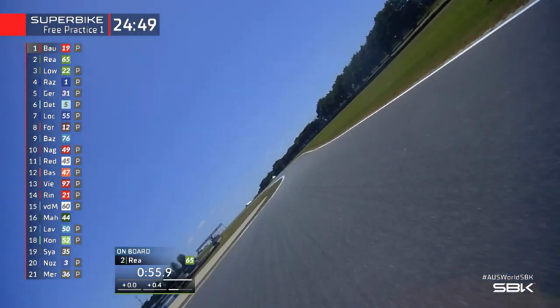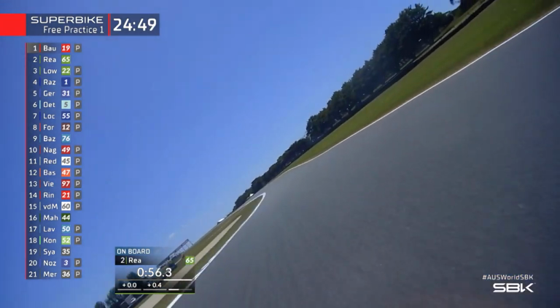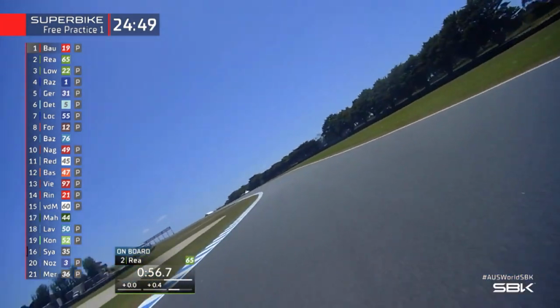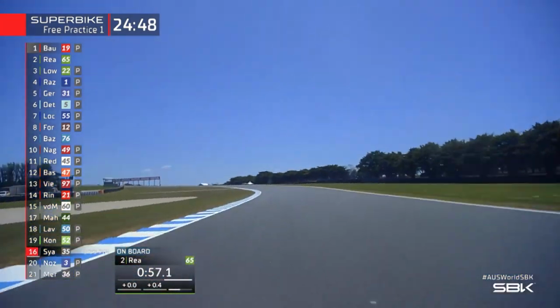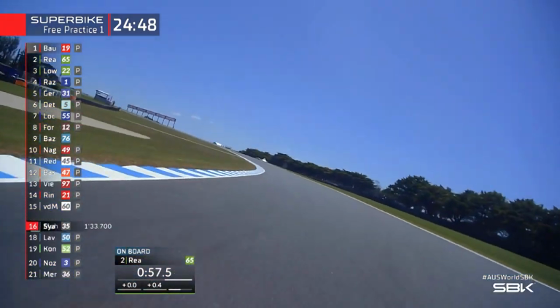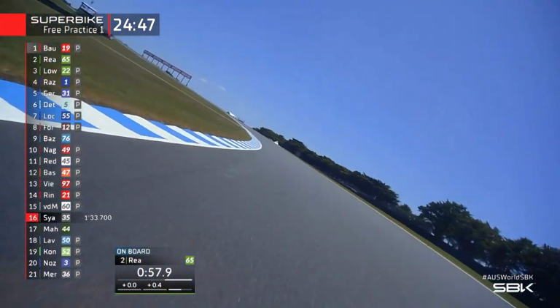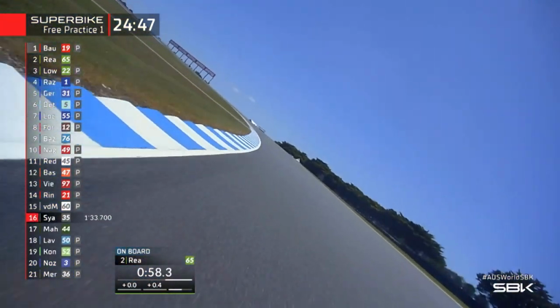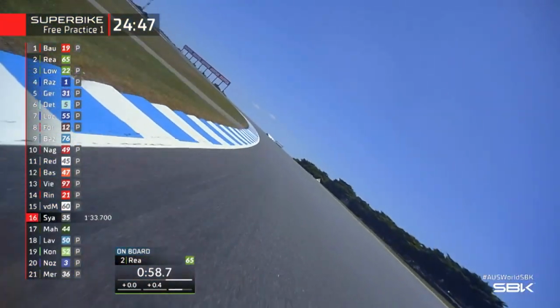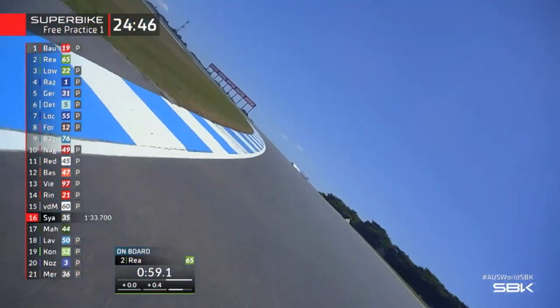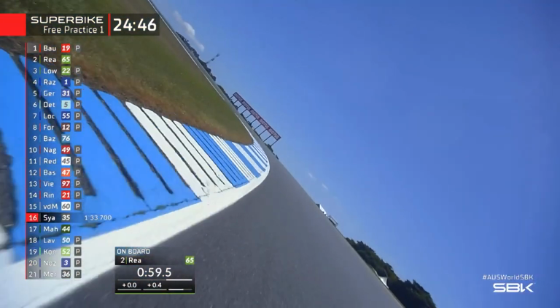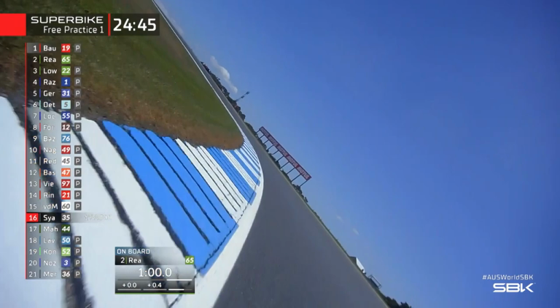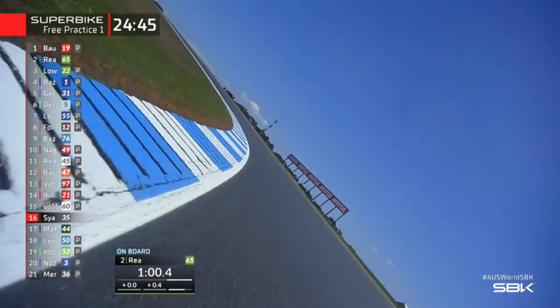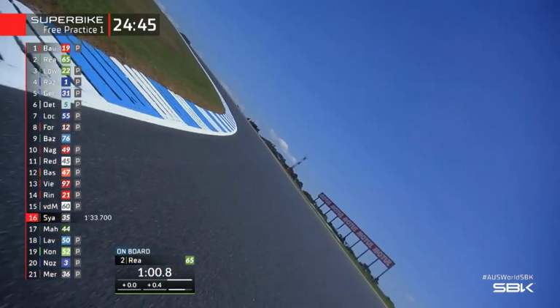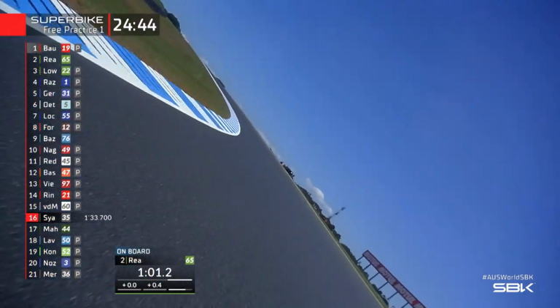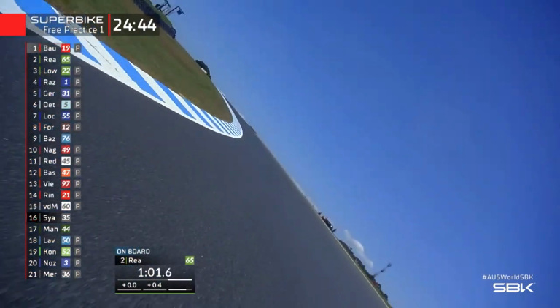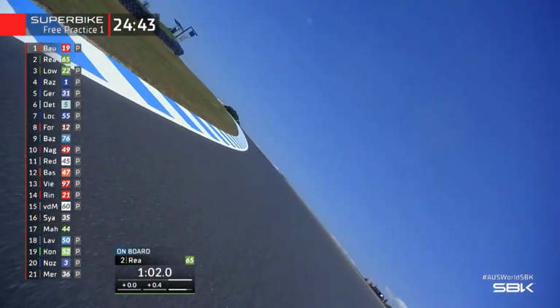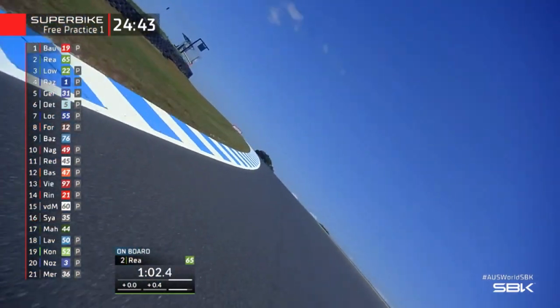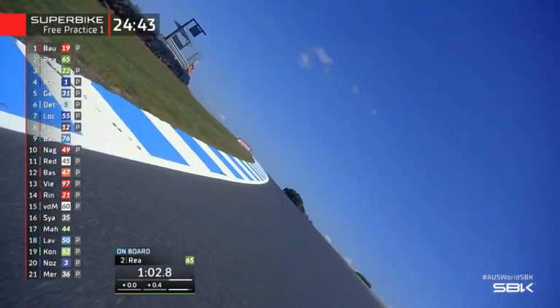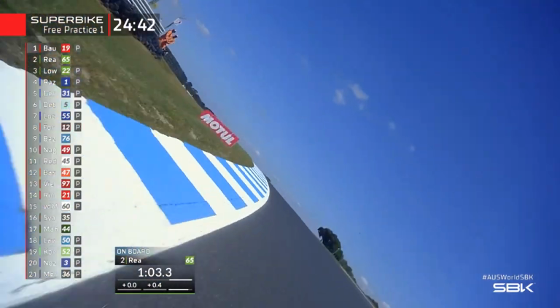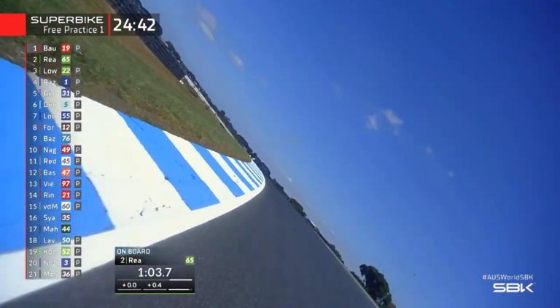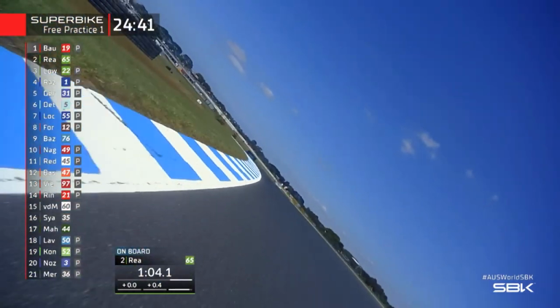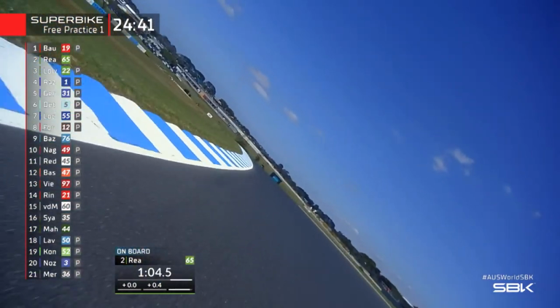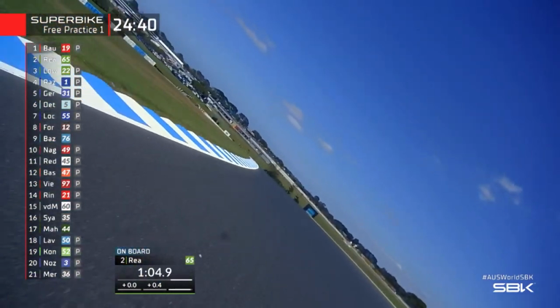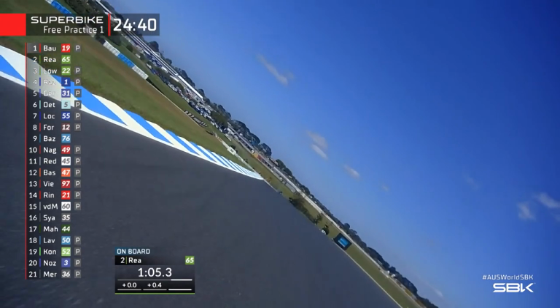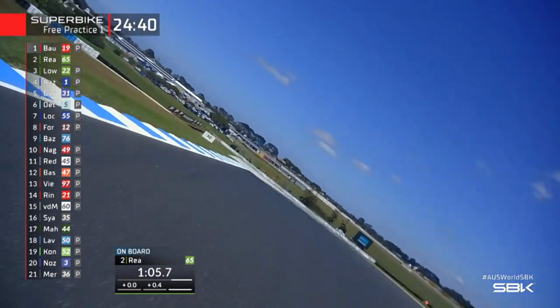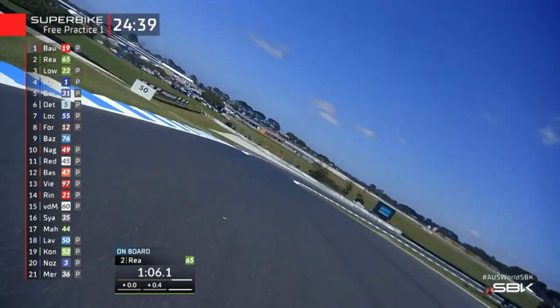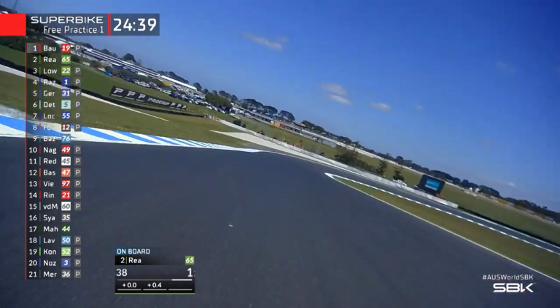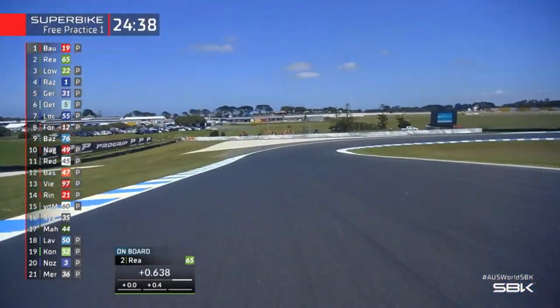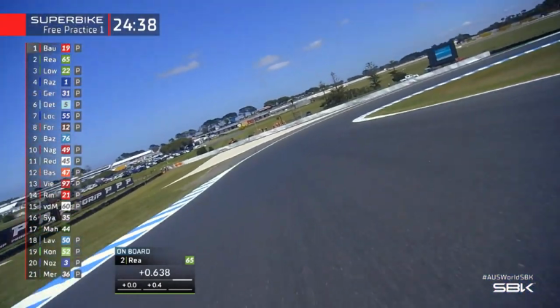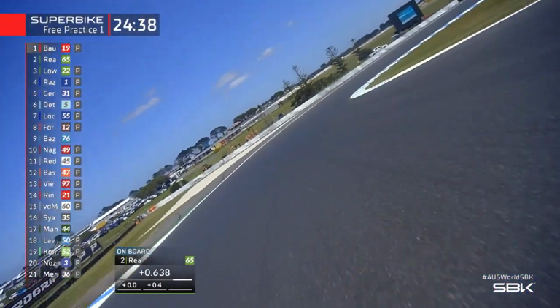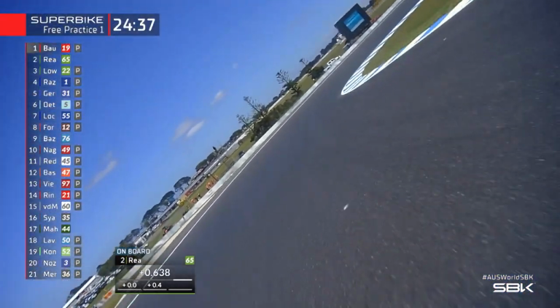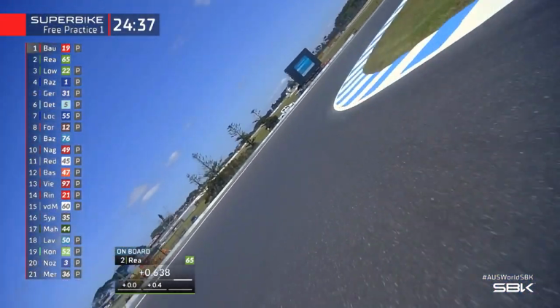Down towards the Hayshed into turn eight. Now you're heading towards Lukey Heights — look at how much the track climbs up towards Lukey Heights. You can't see where you're going to have to get on the brakes down in towards the next corner, MG. But you can see Jonathan Rea move over onto the left-hand side of the track.